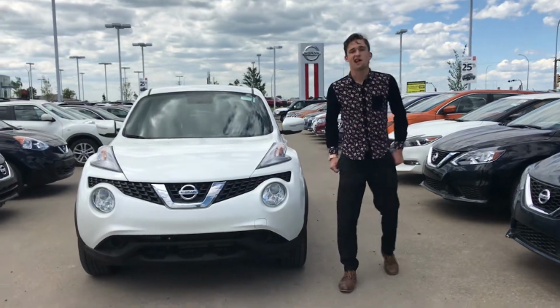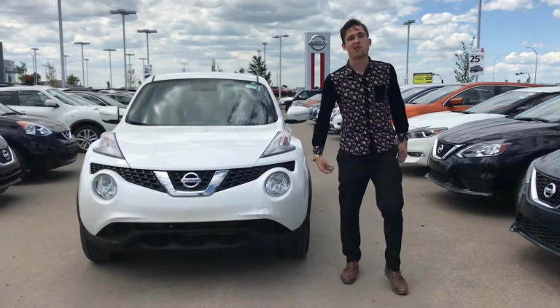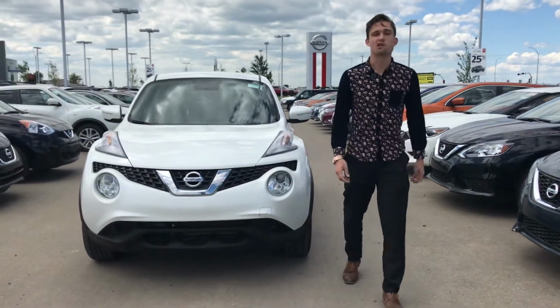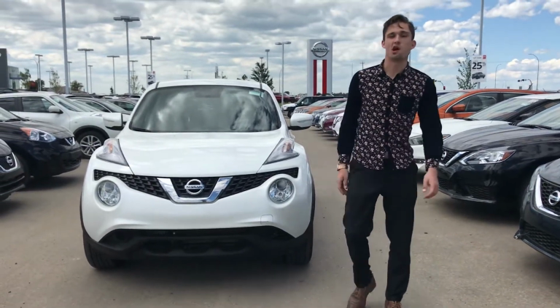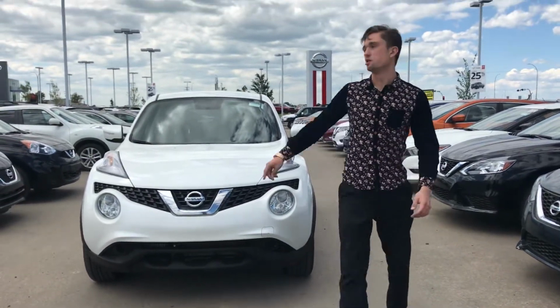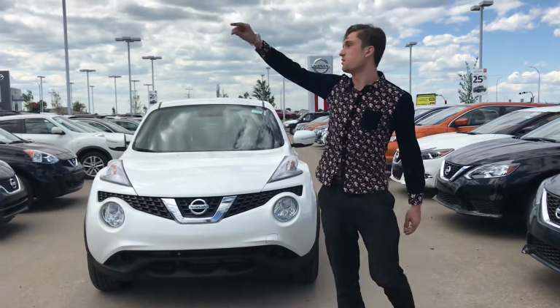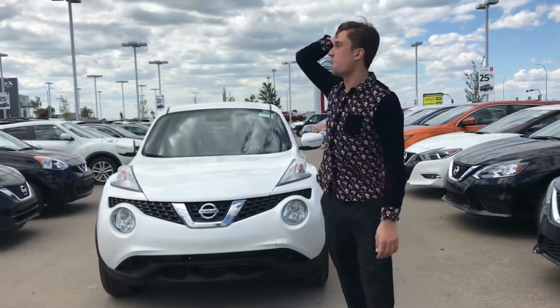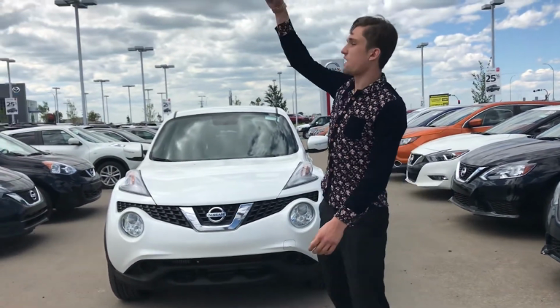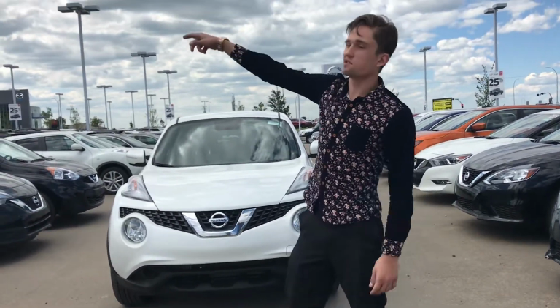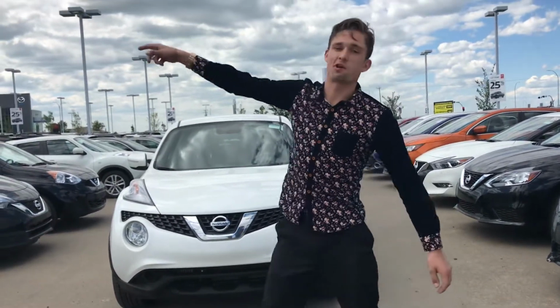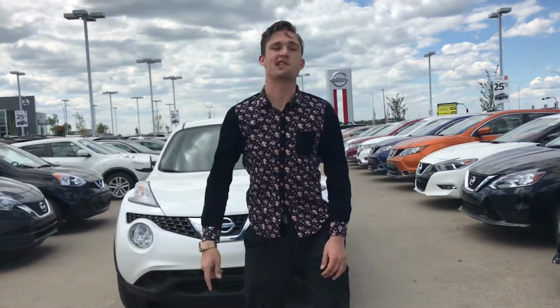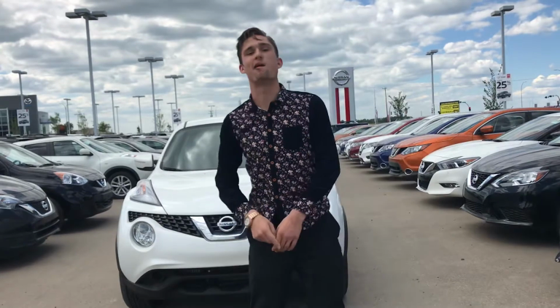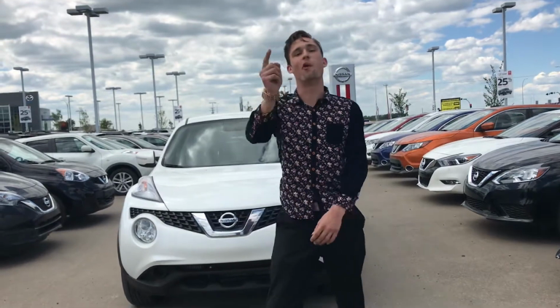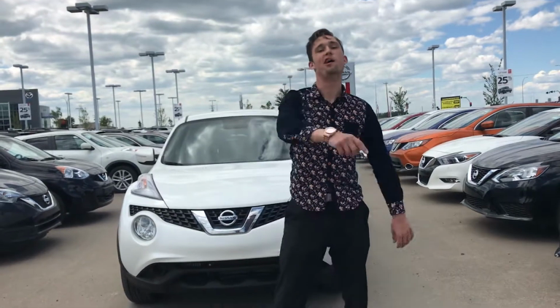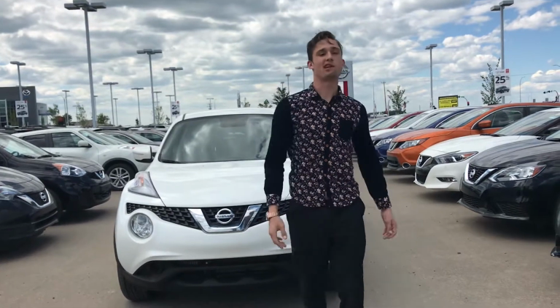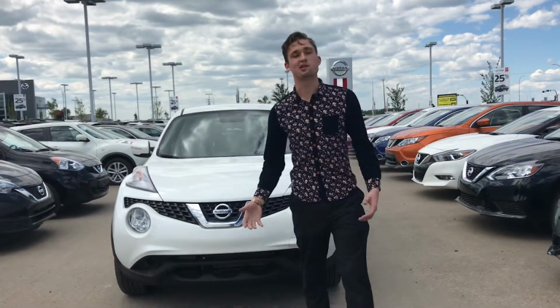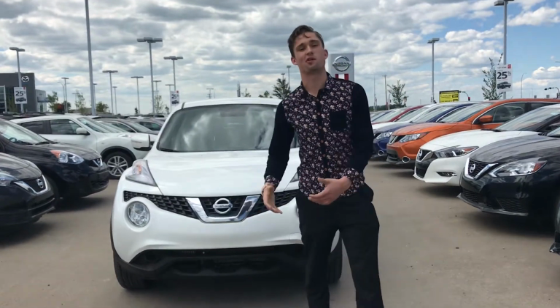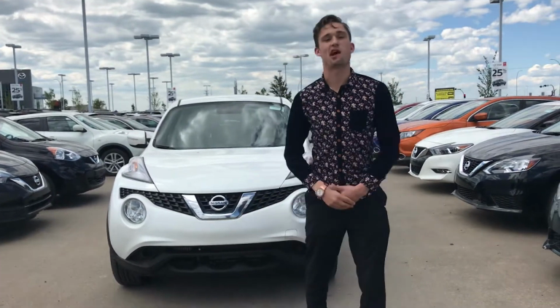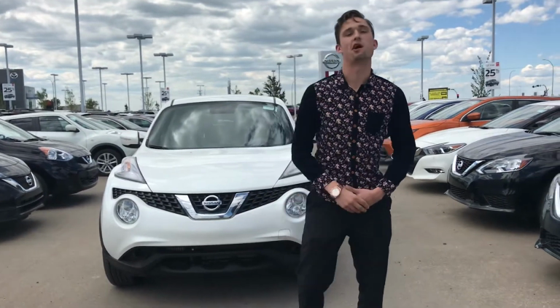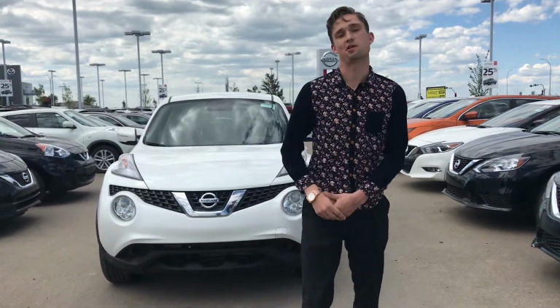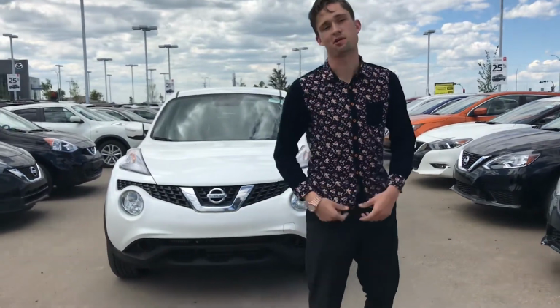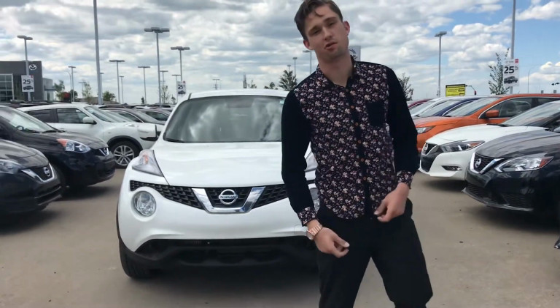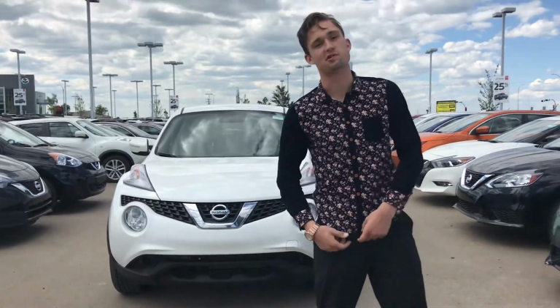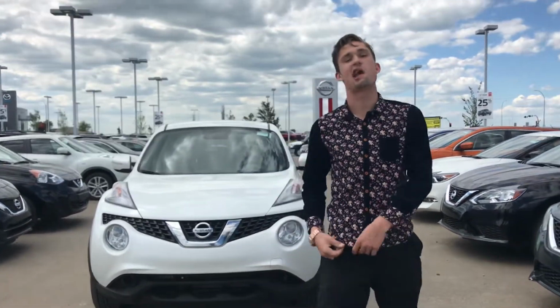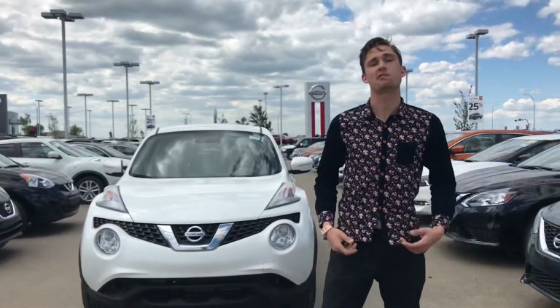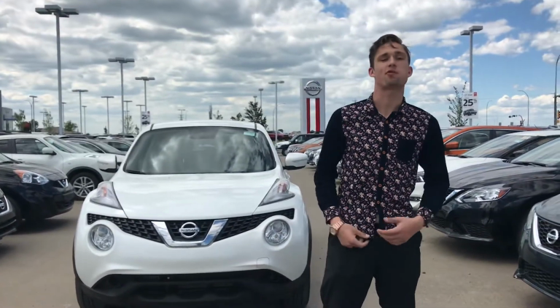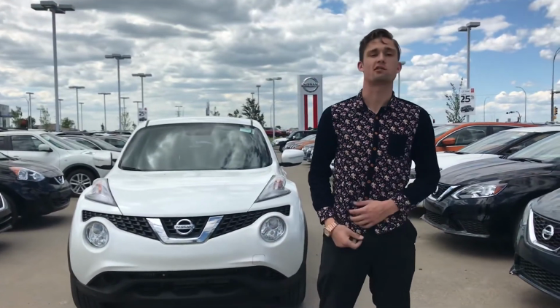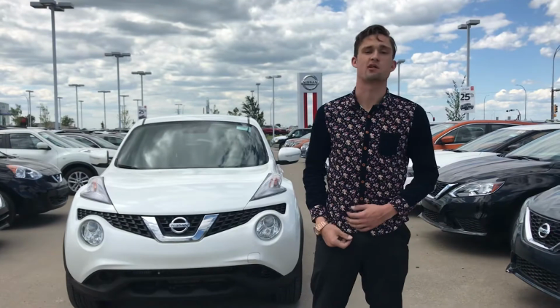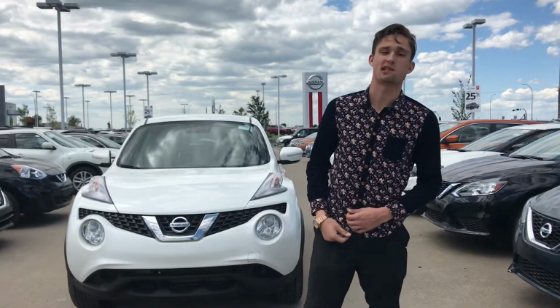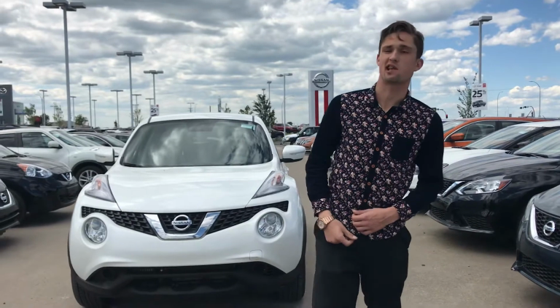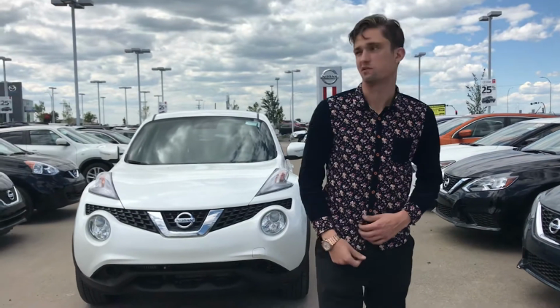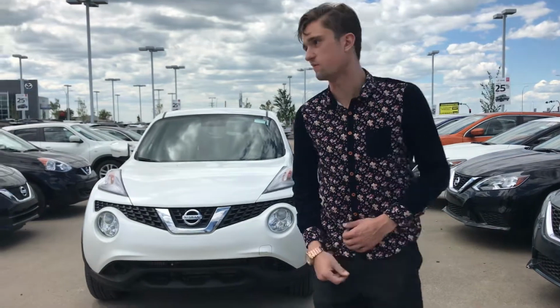Hey Heather, what's going on? It's Luke down here at LA Nissan, currently the number one rated Nissan store in the entire country according to our Google reviews. So that definitely means we pride ourselves when it comes to any customer service.